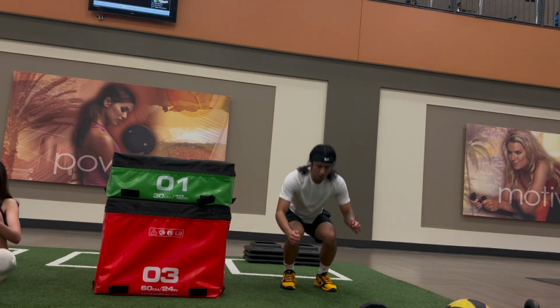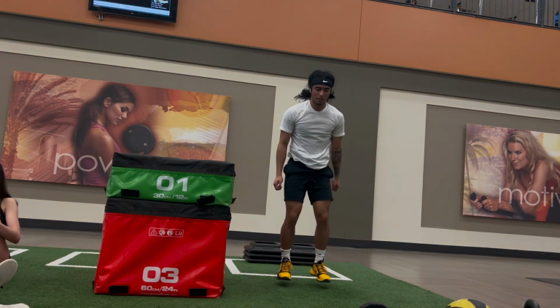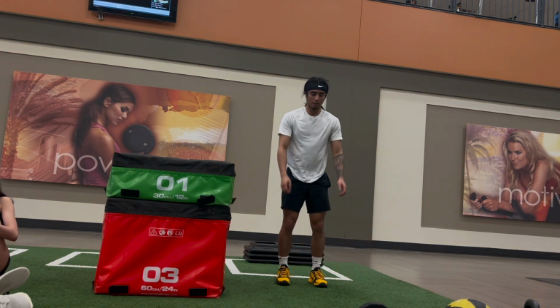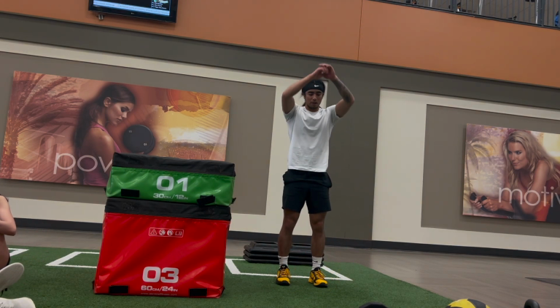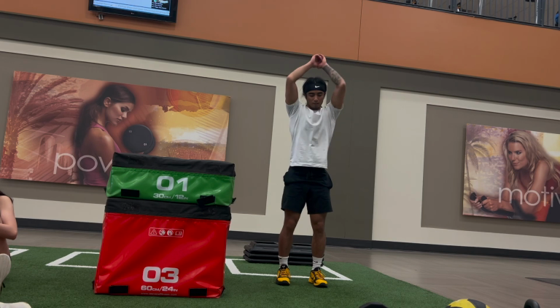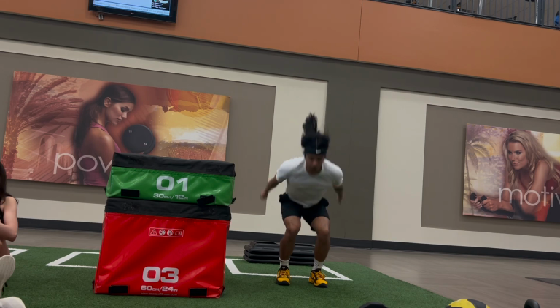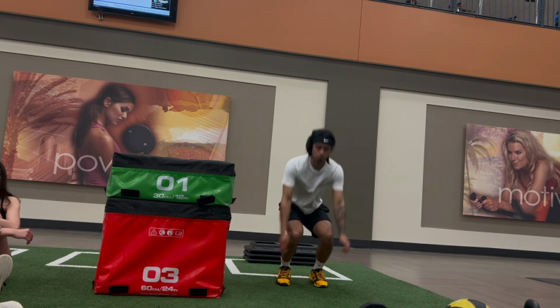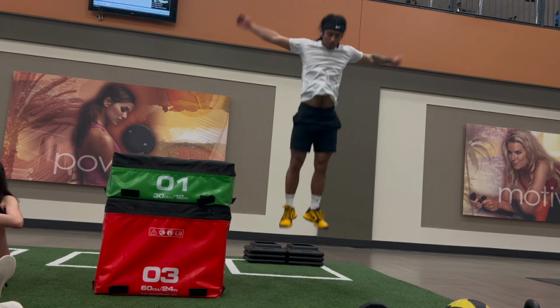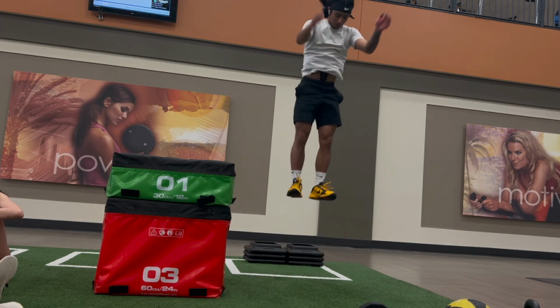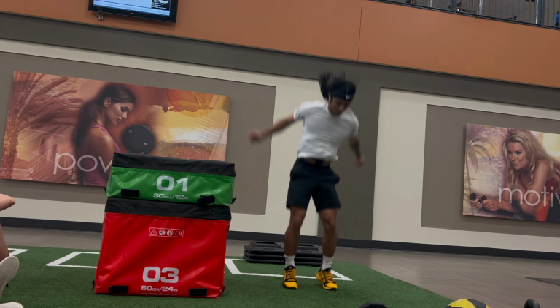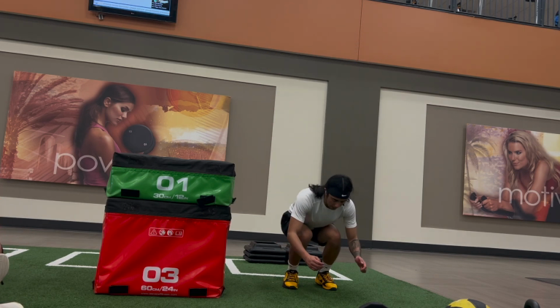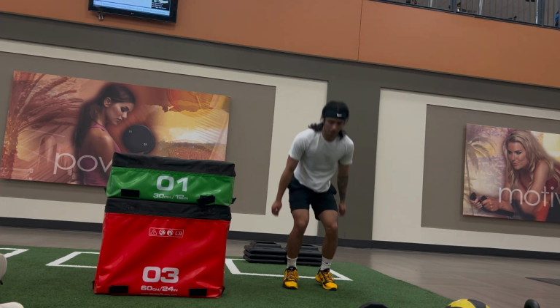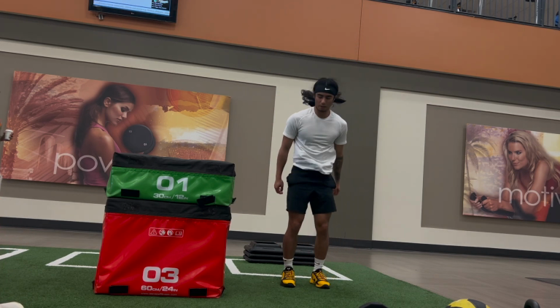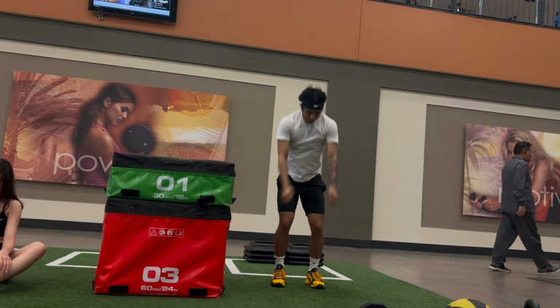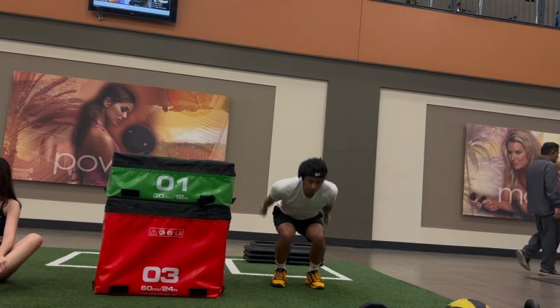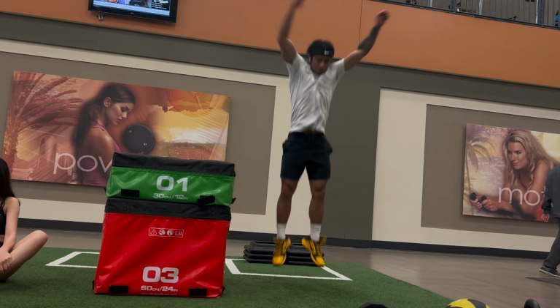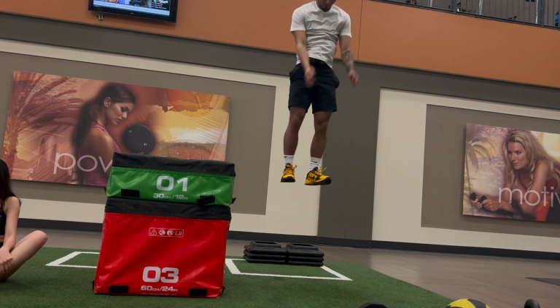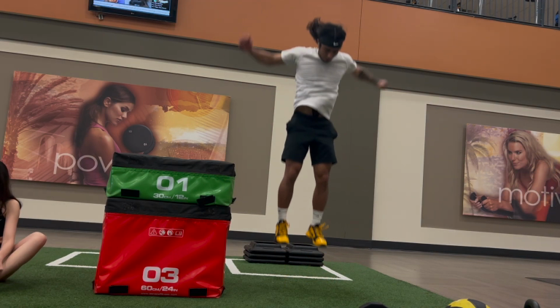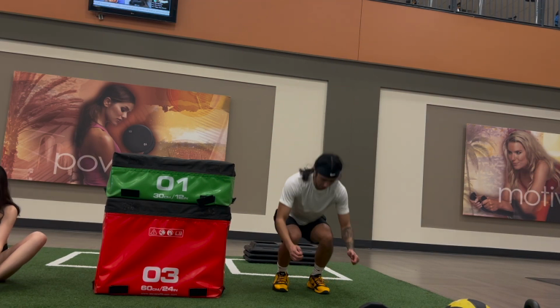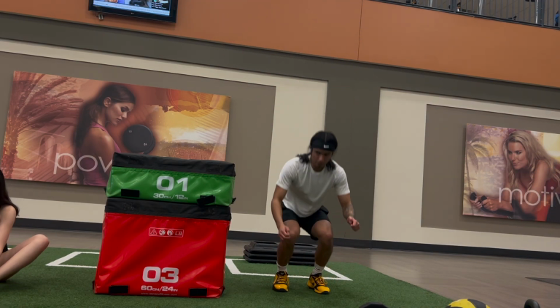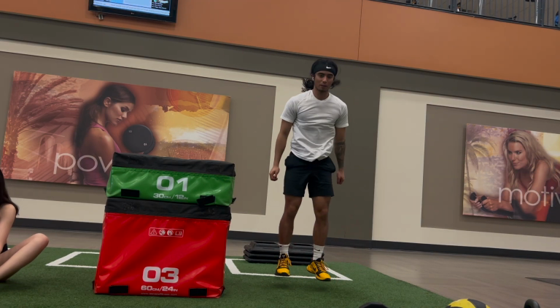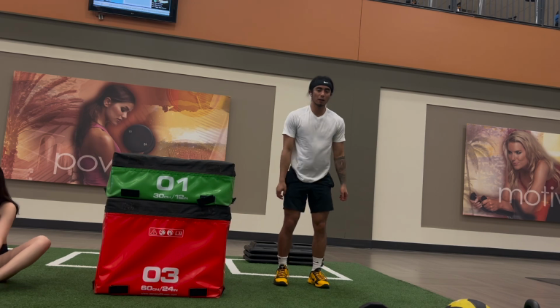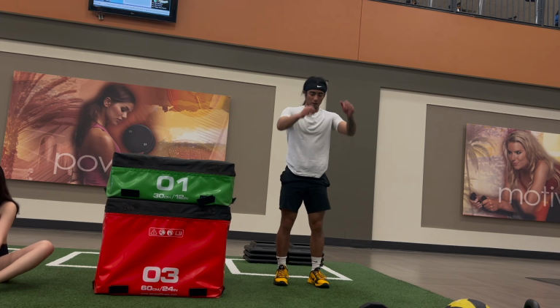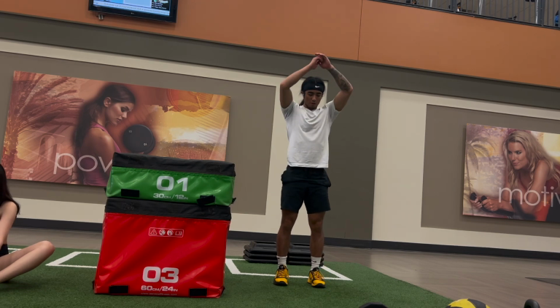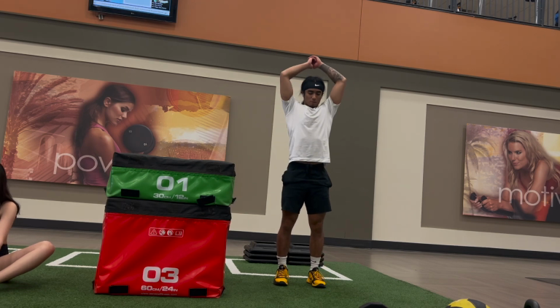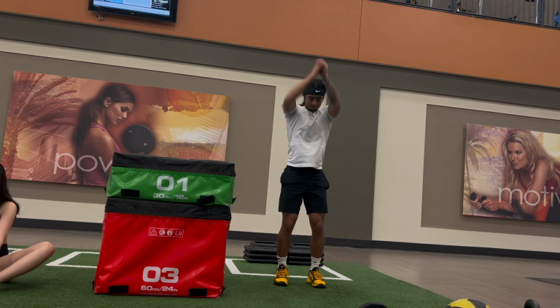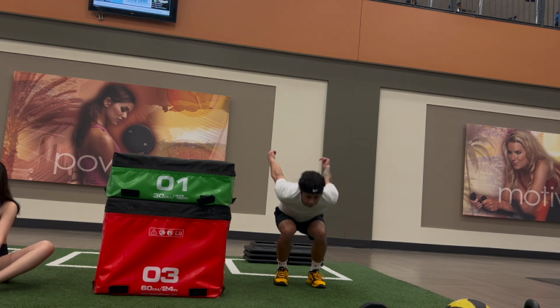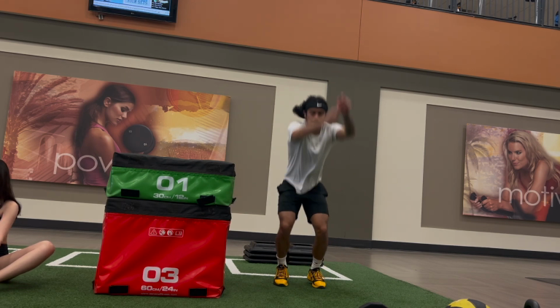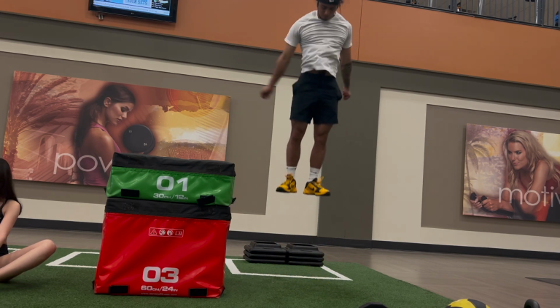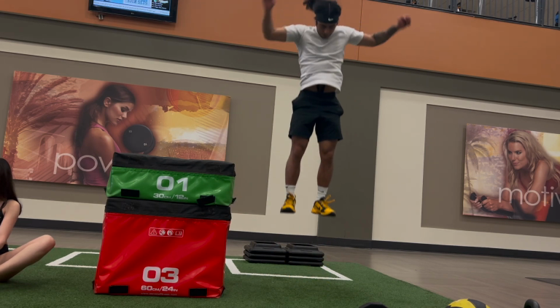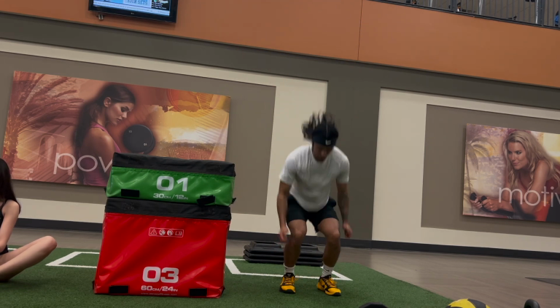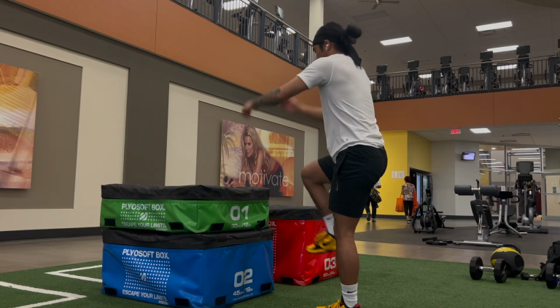I have a 36-inch box beside me to see how high I'm jumping. My max standing vertical is 35 inches, and it looks like I'm jumping at about 33-34 inches in these jumps, which isn't too bad.